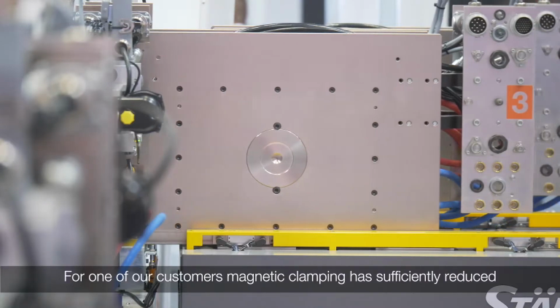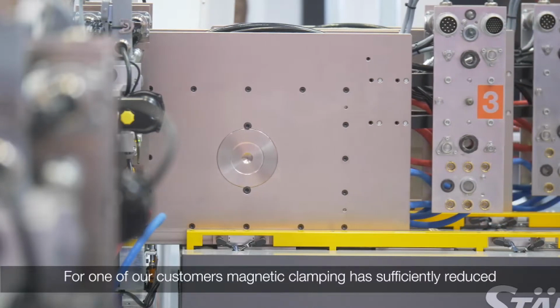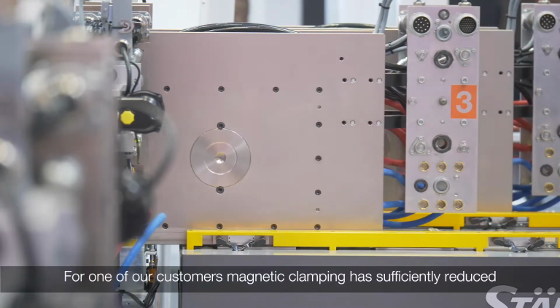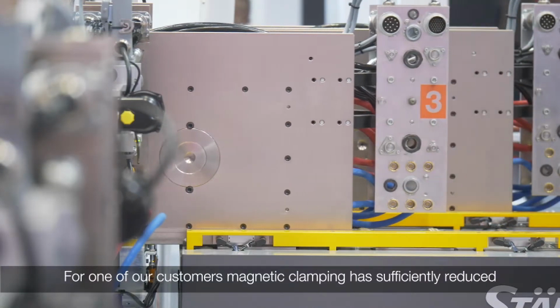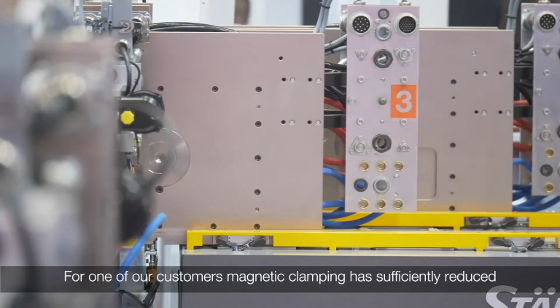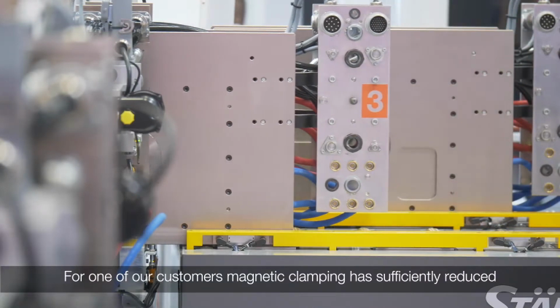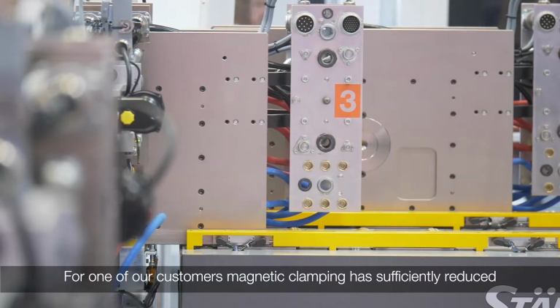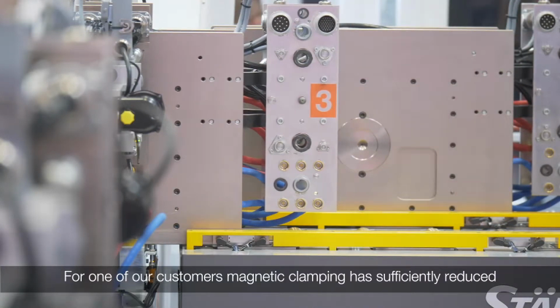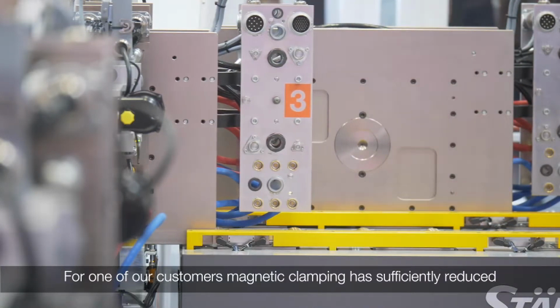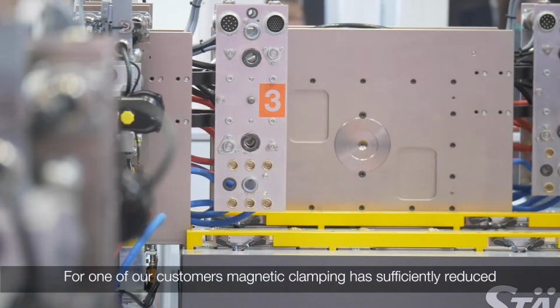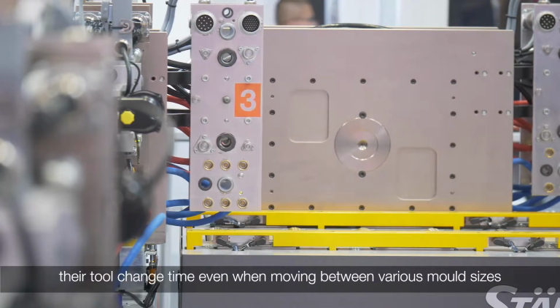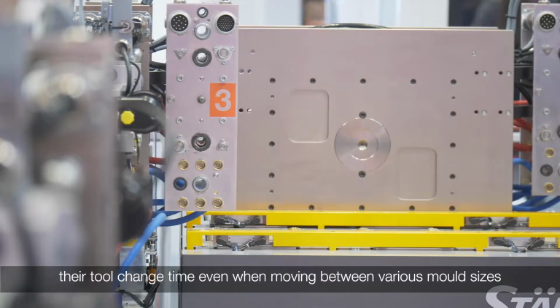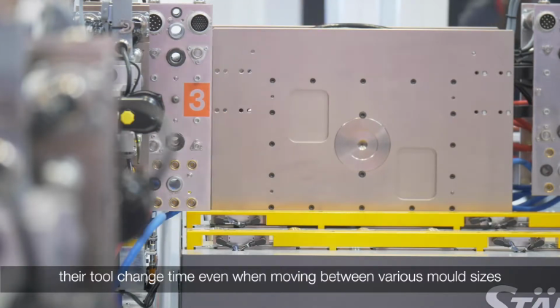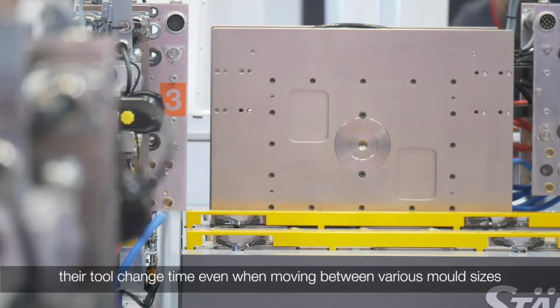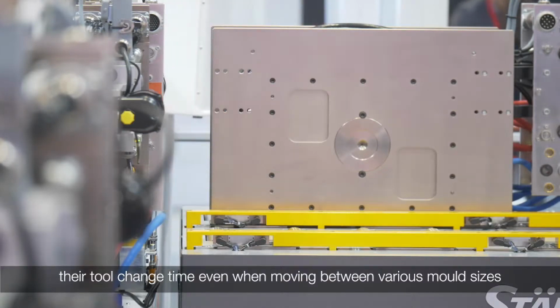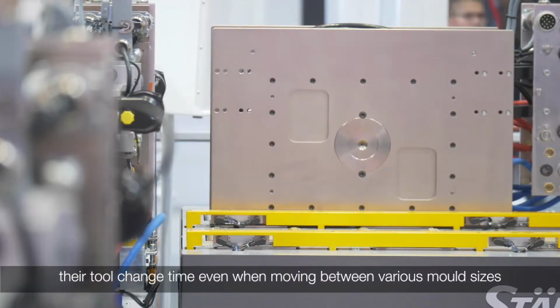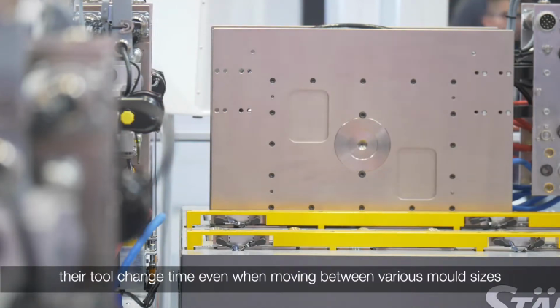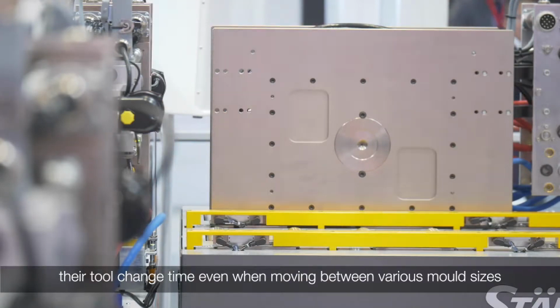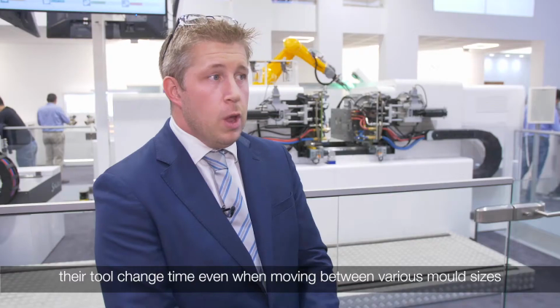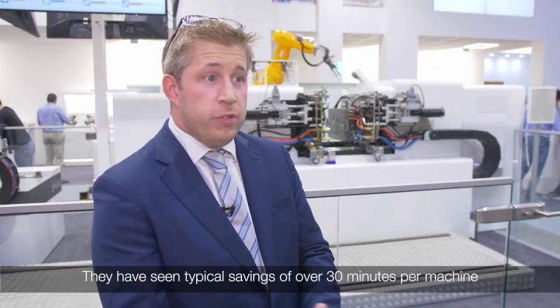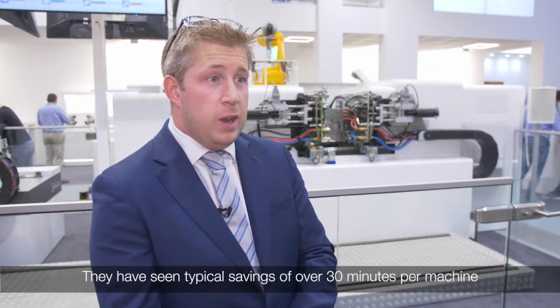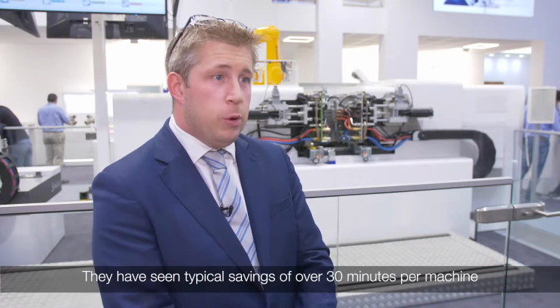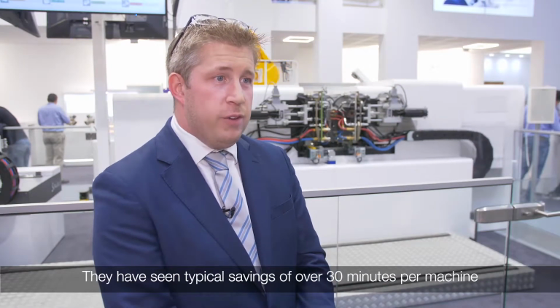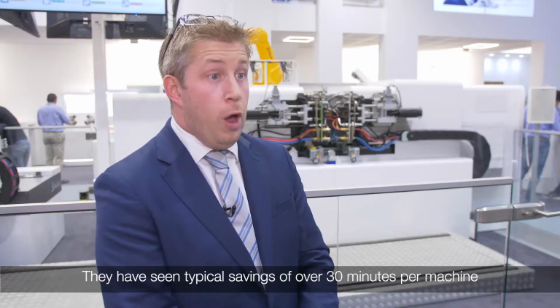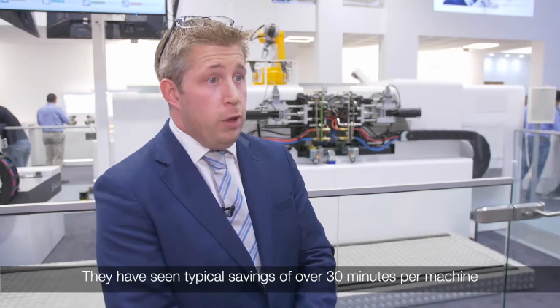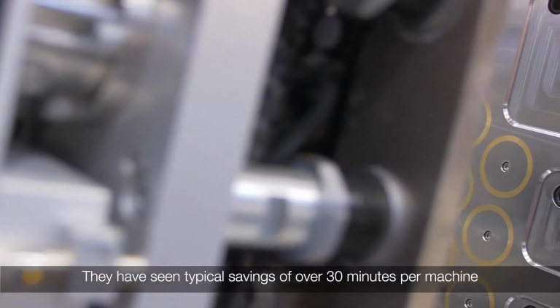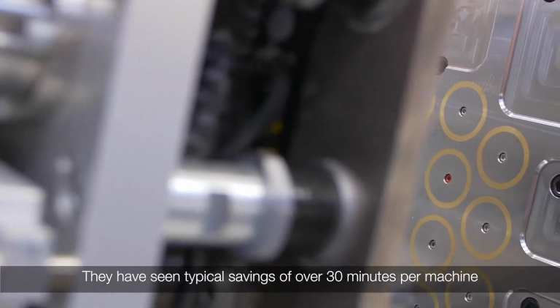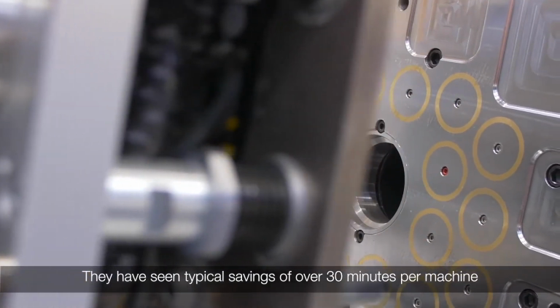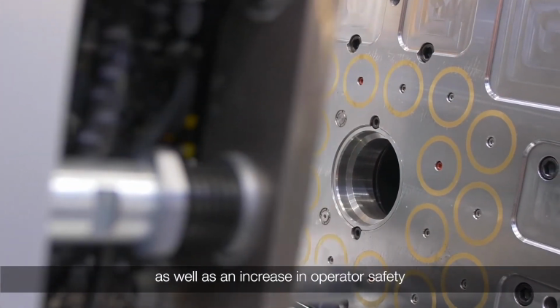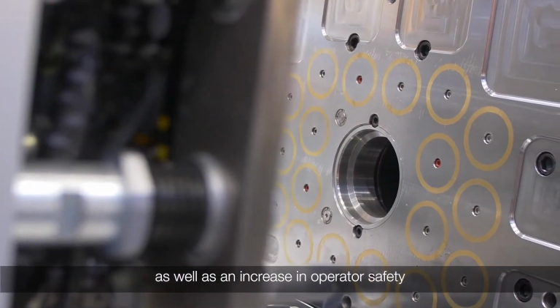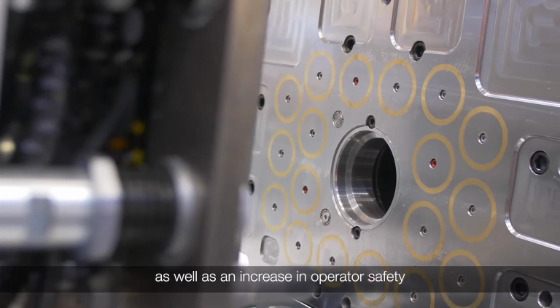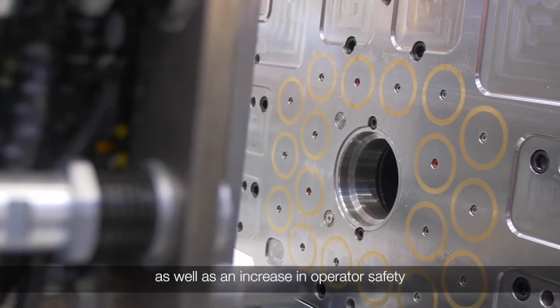For one of our customers, magnetic clamping has significantly reduced their tool change time, even when moving between various mould sizes. They've seen typical savings of over 30 minutes per machine, as well as increasing operator safety.